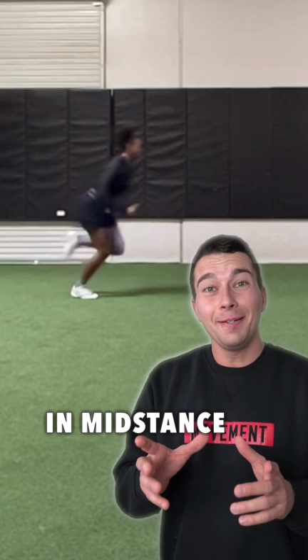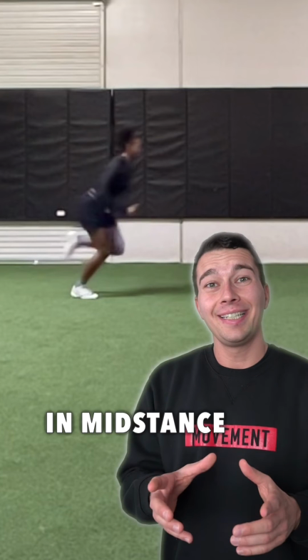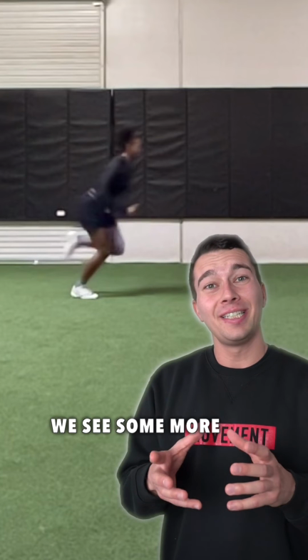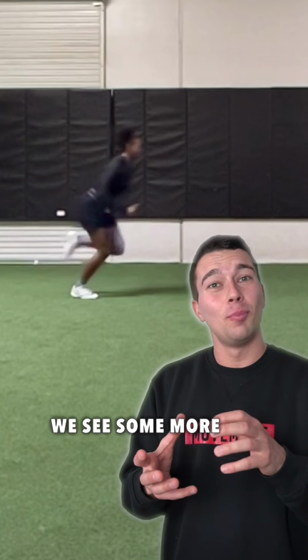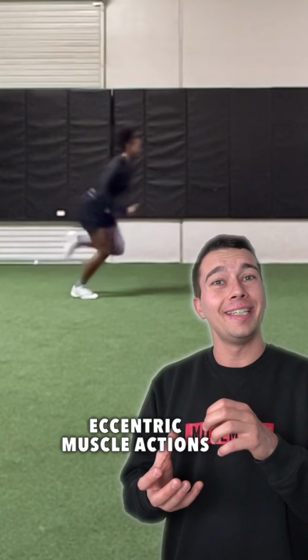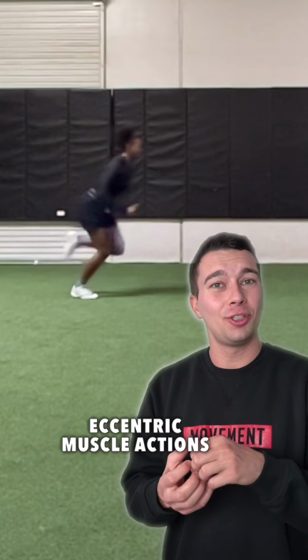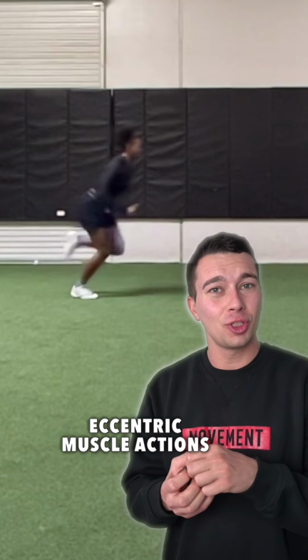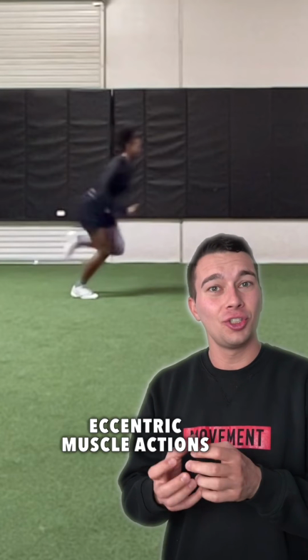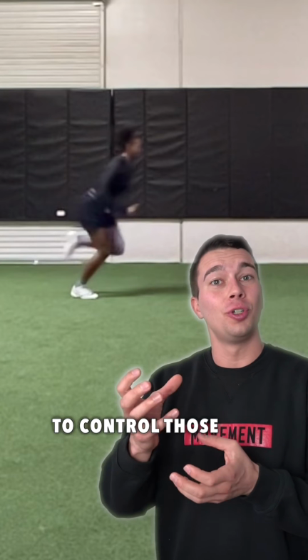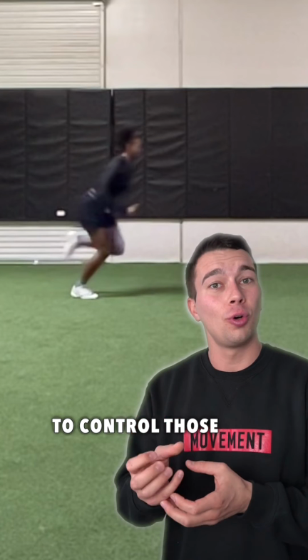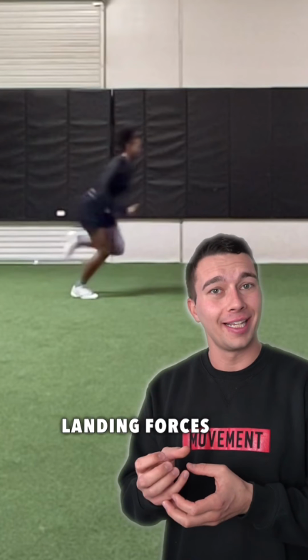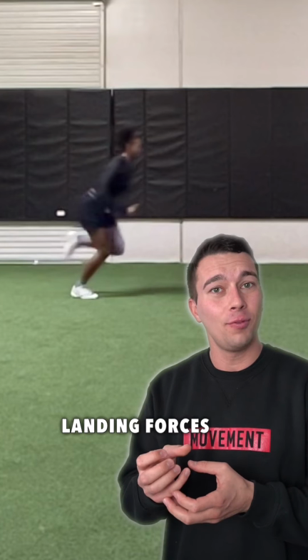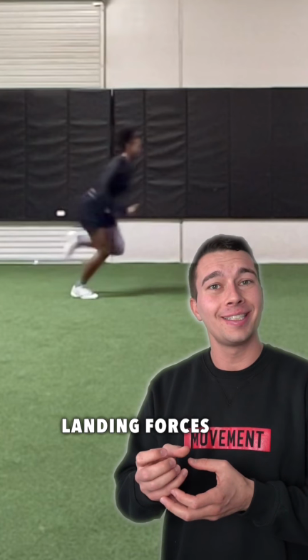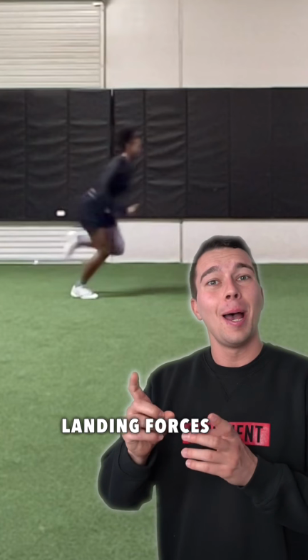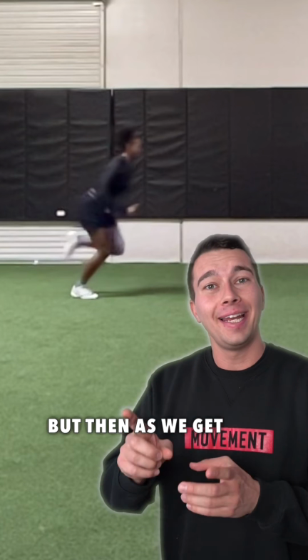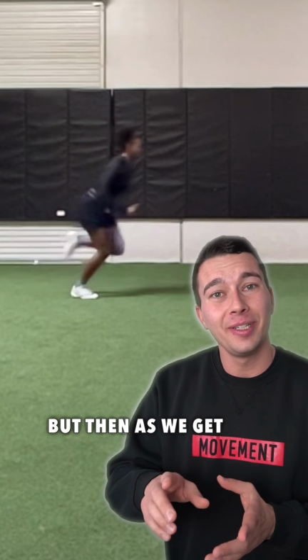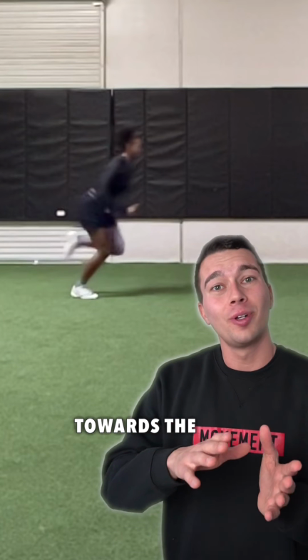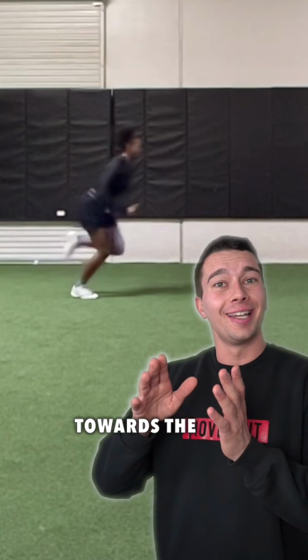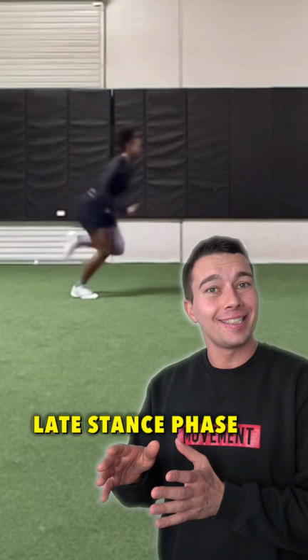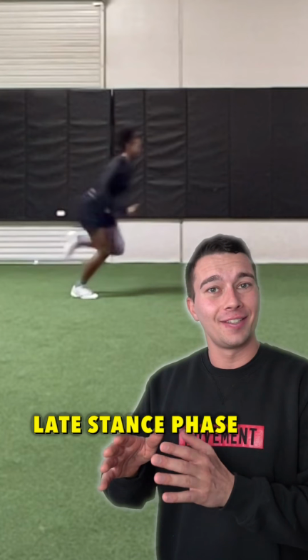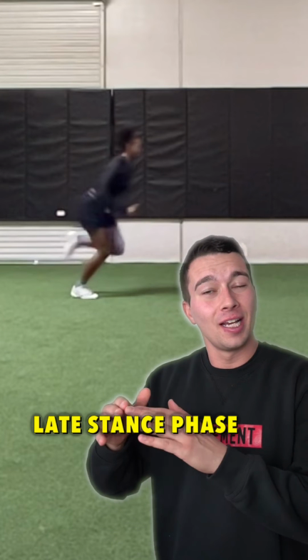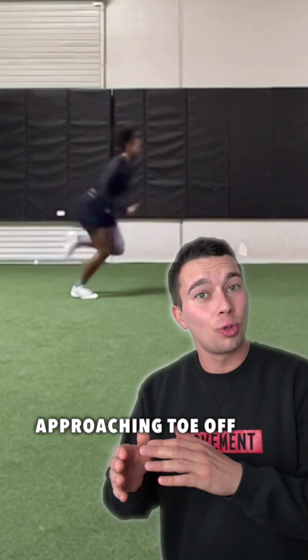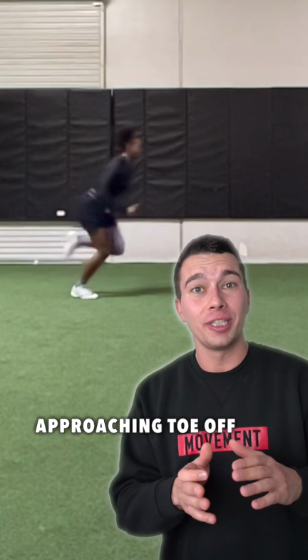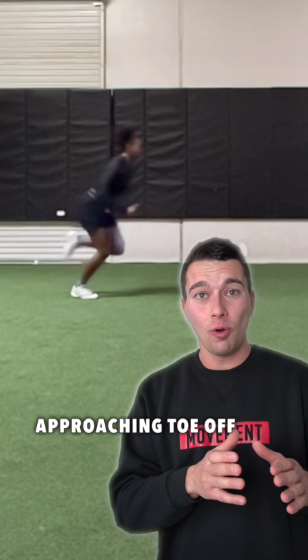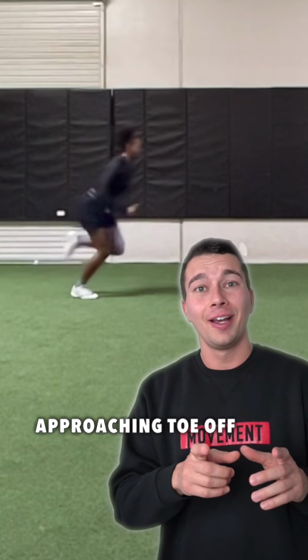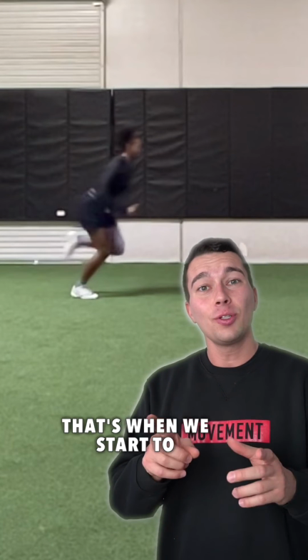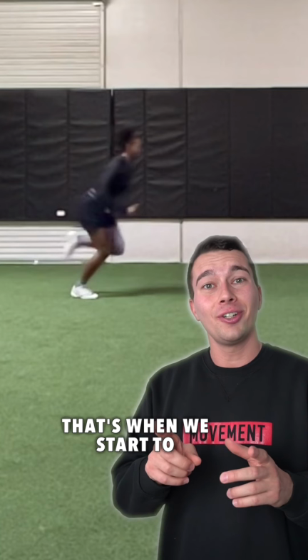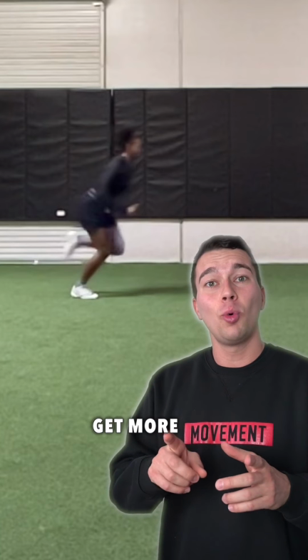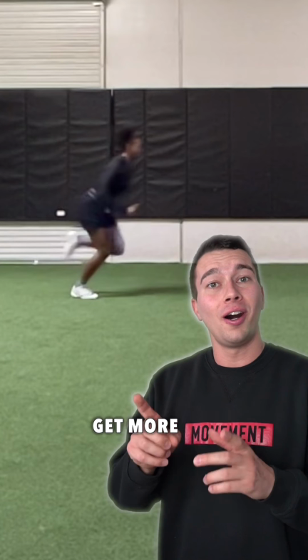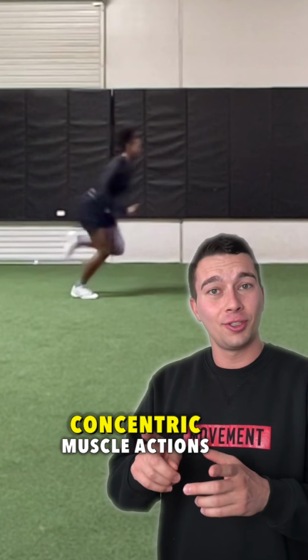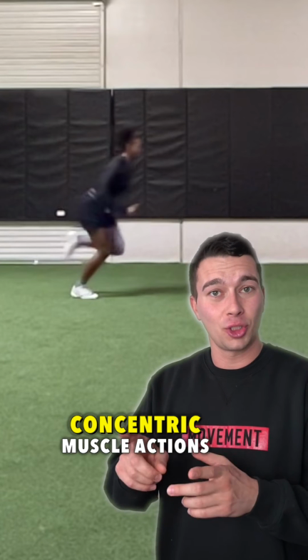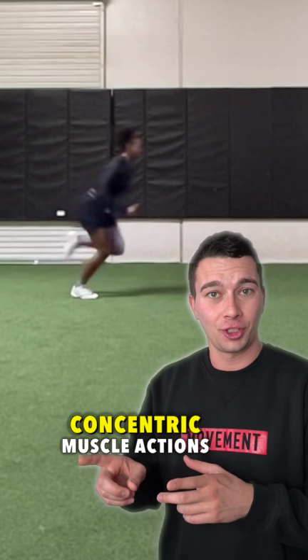In mid stance, we see some more eccentric muscle actions to control those landing forces. But then as we get towards the late stance phase, approaching toe off, that's when we start to get more concentric muscle actions.